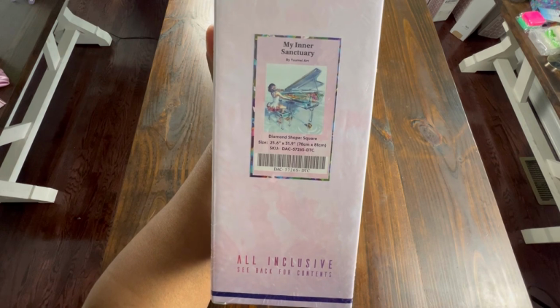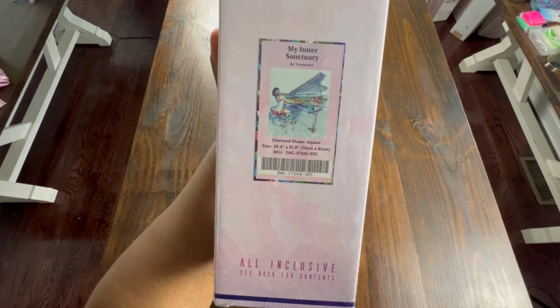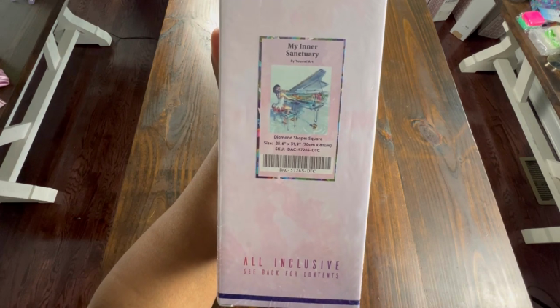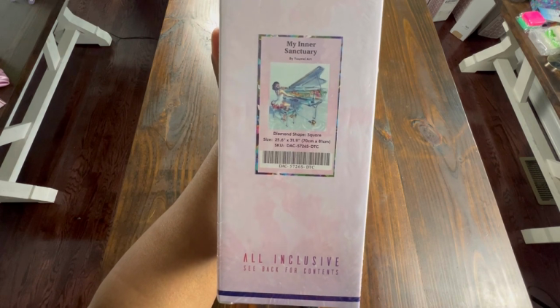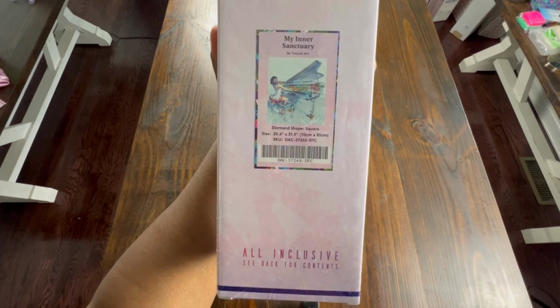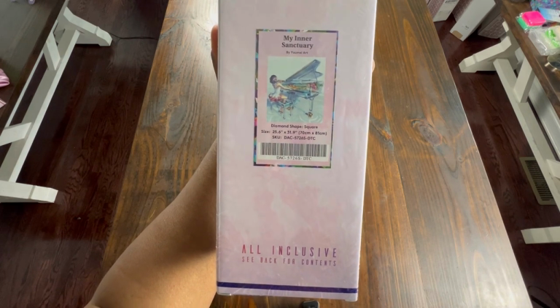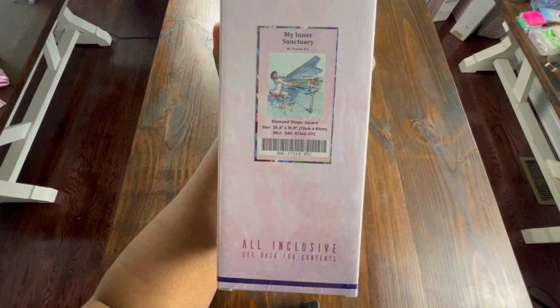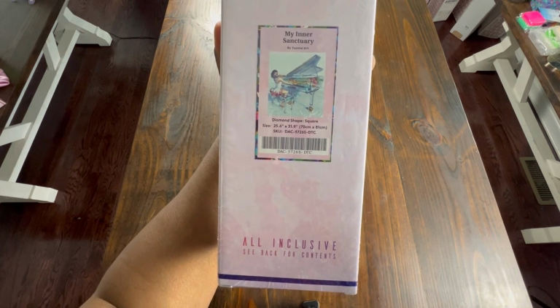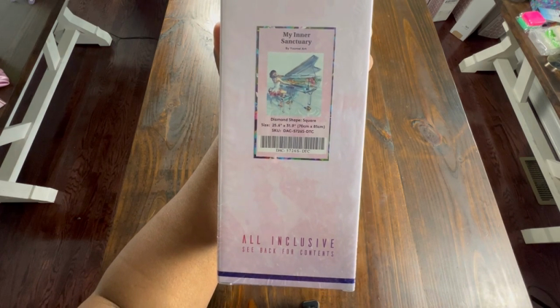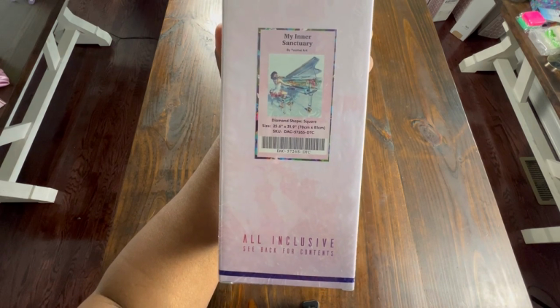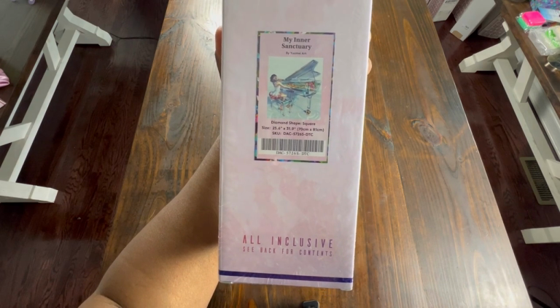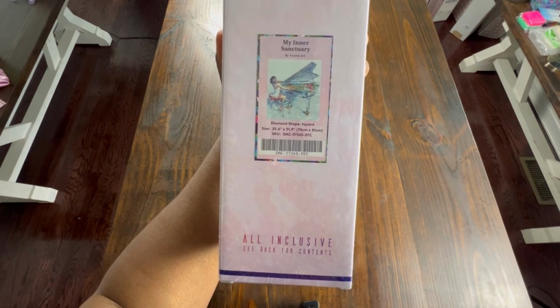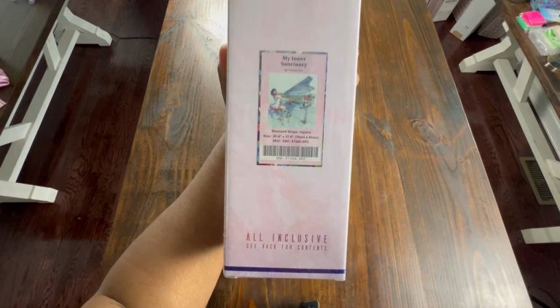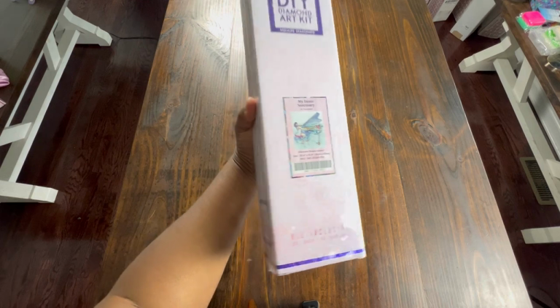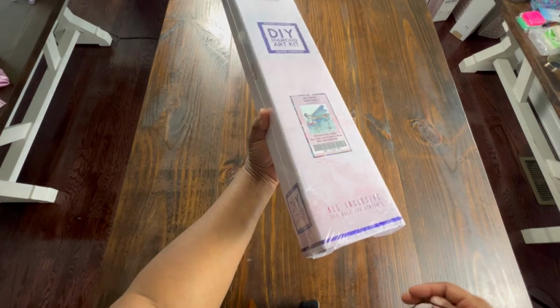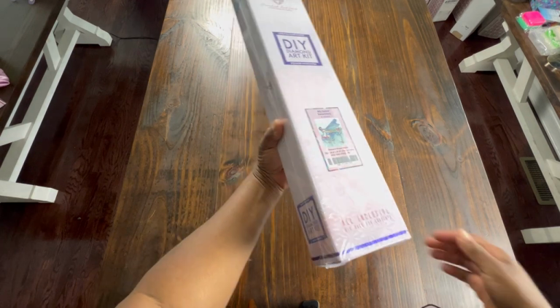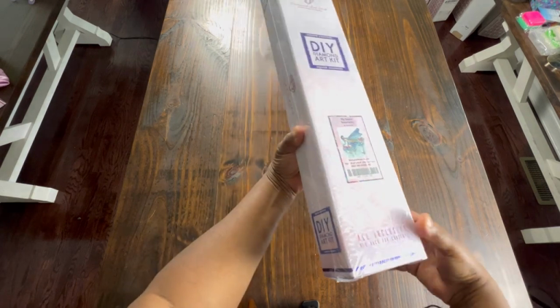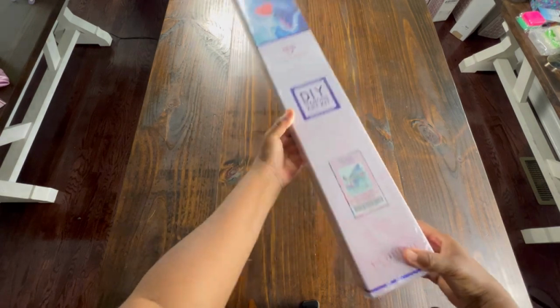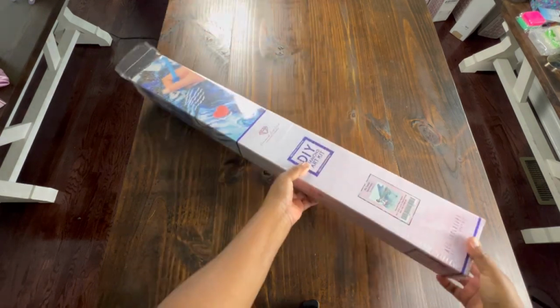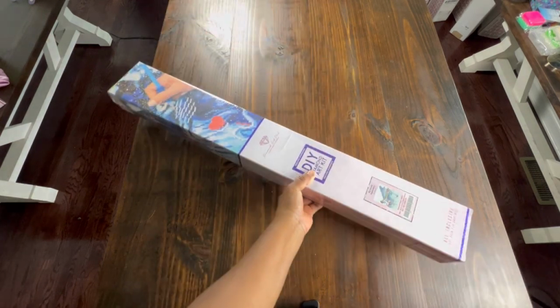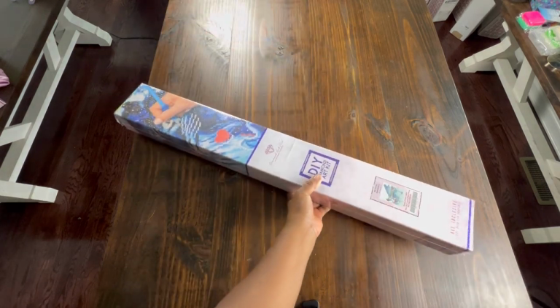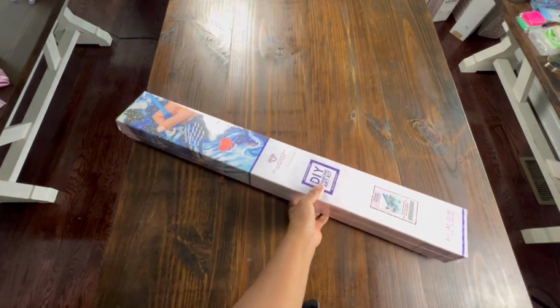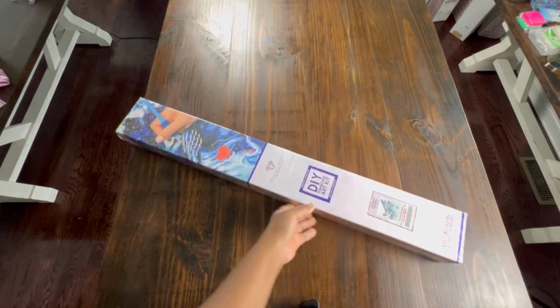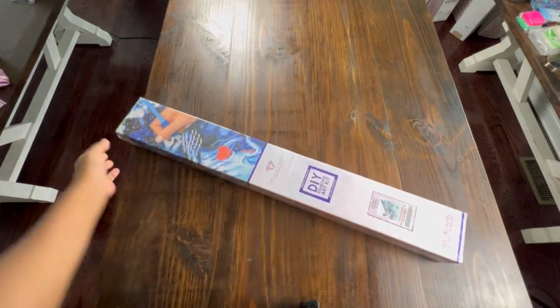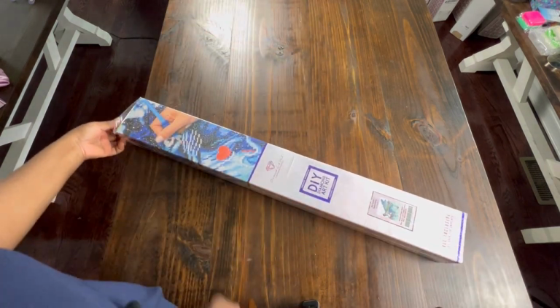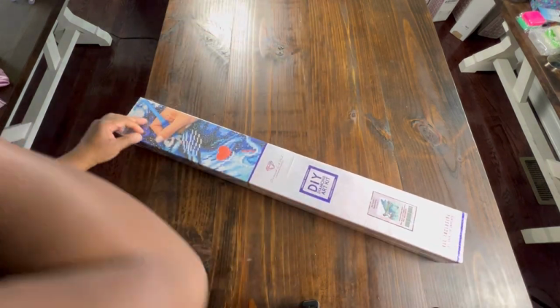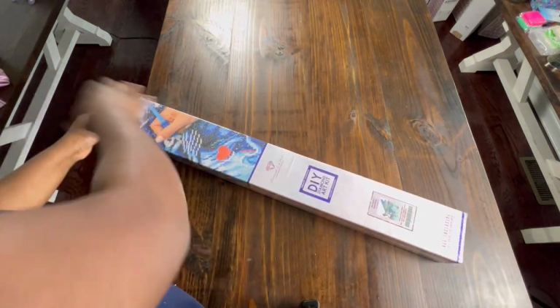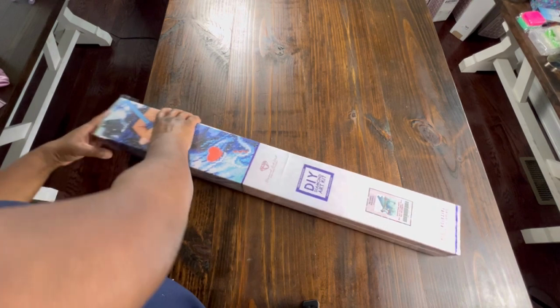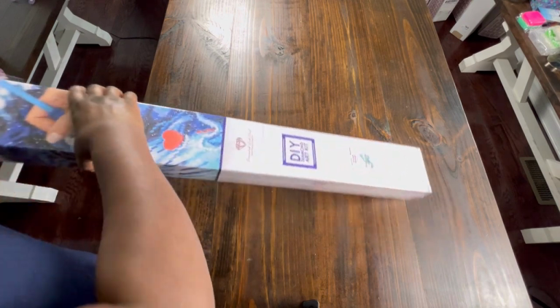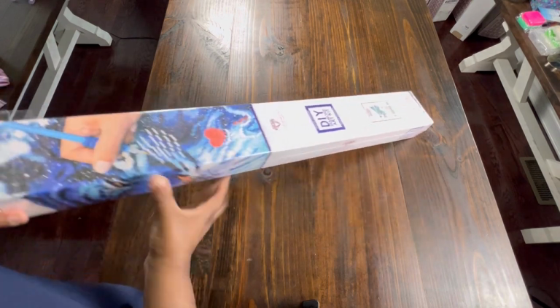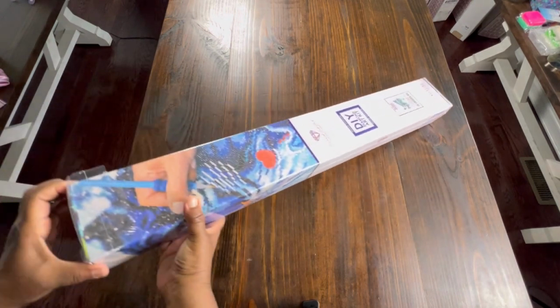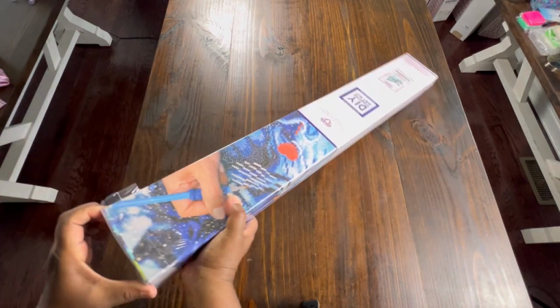It is a 70 centimeter by 81 centimeter kit. This is a painting that I have been waiting for to come out. I have all of the glass instrument series.